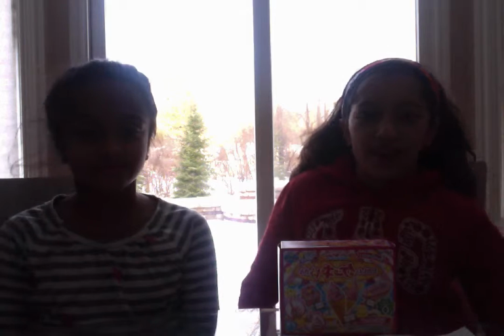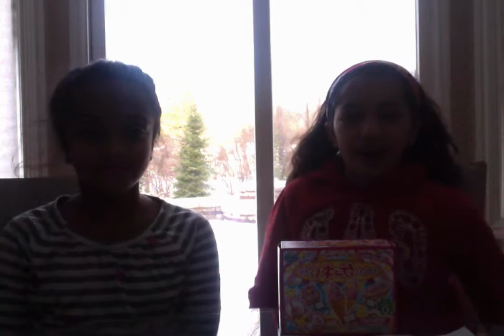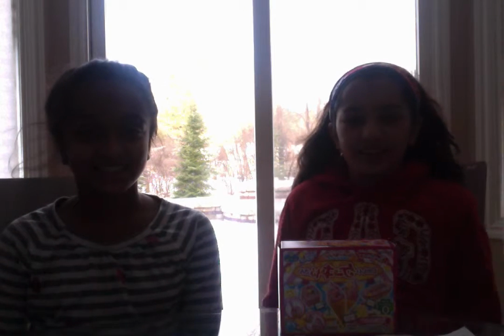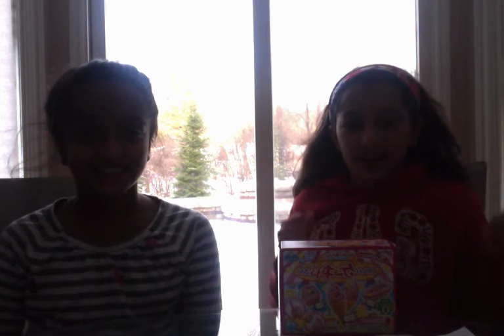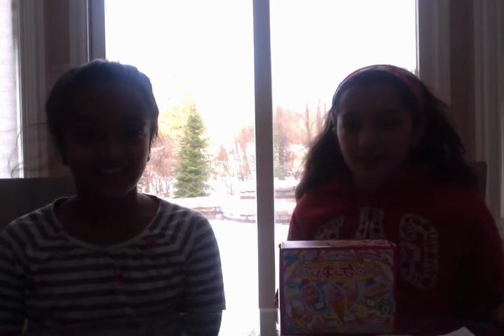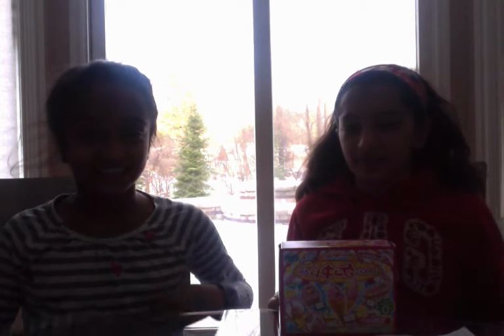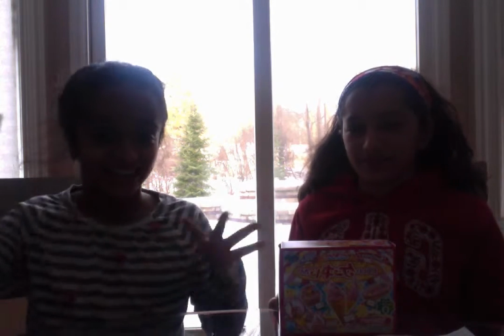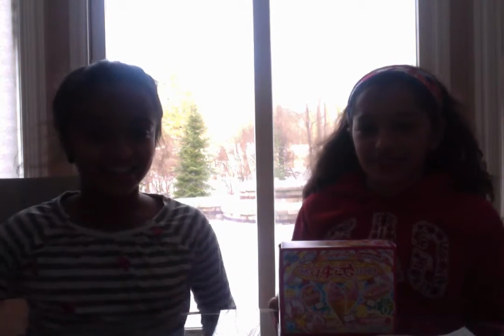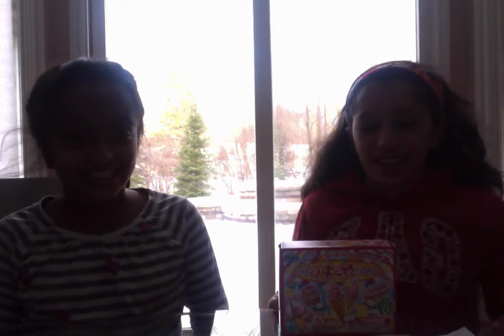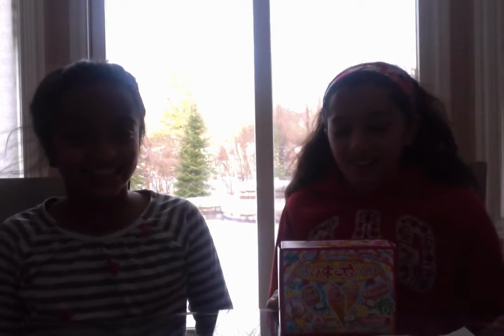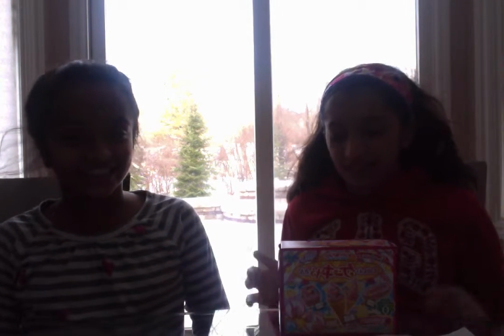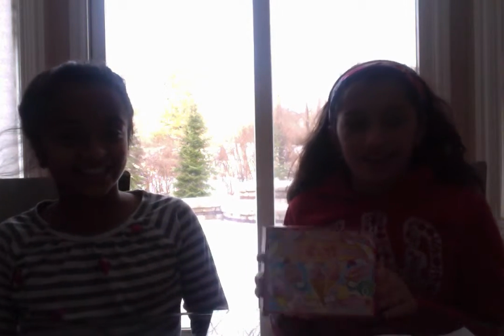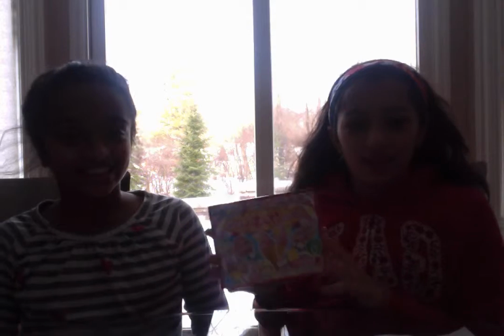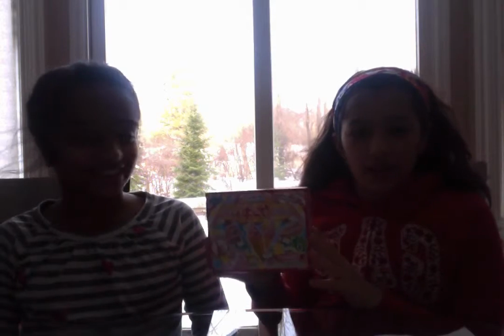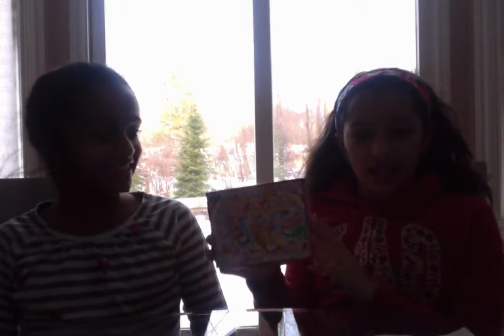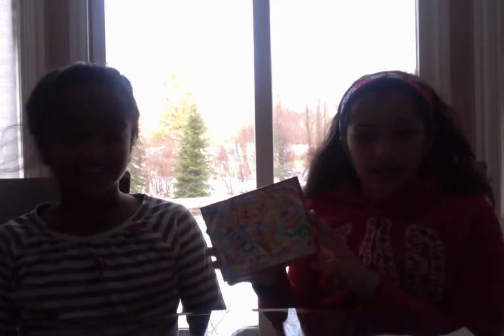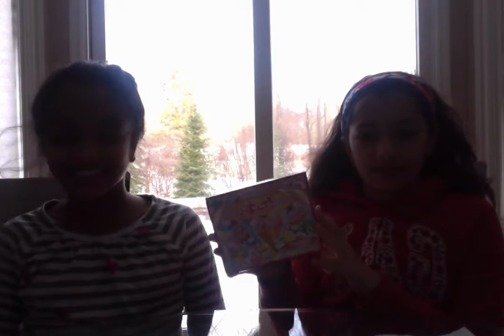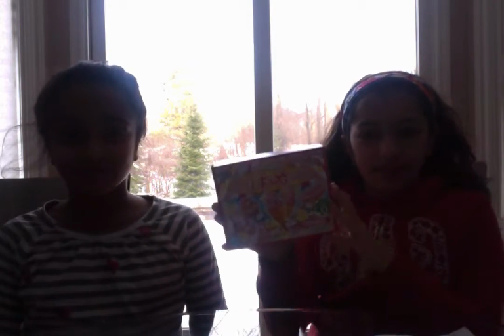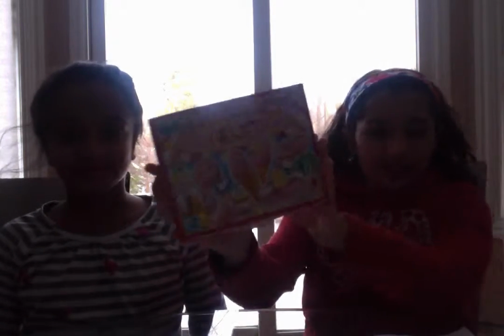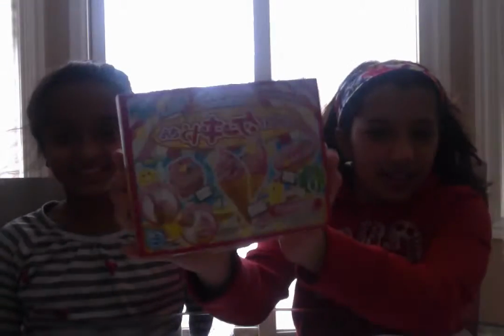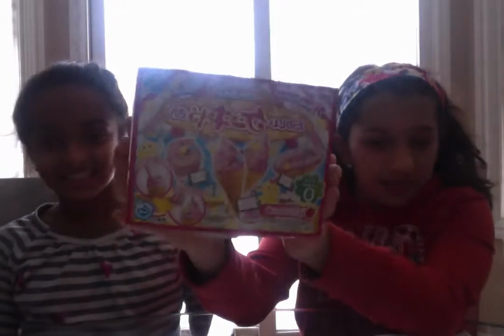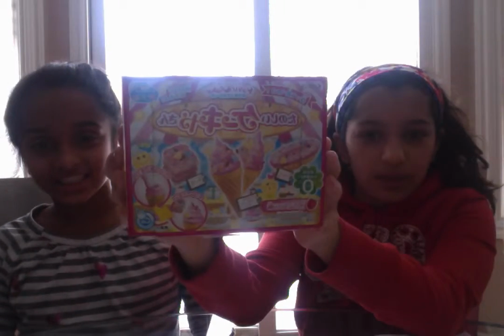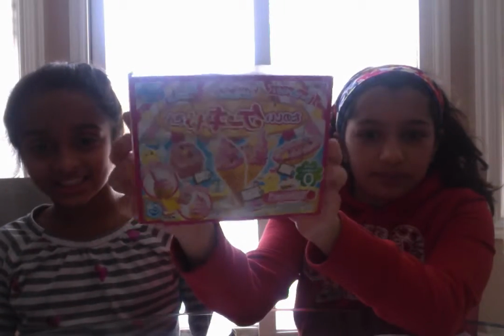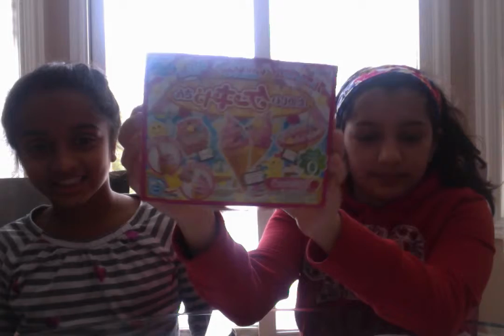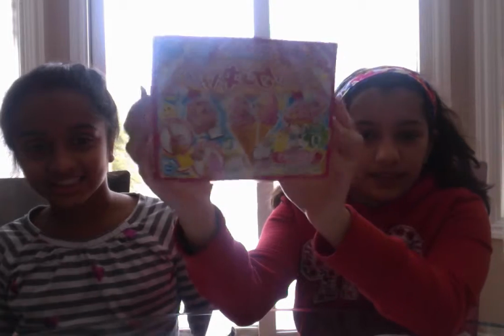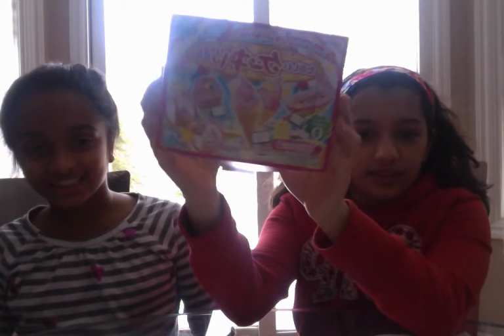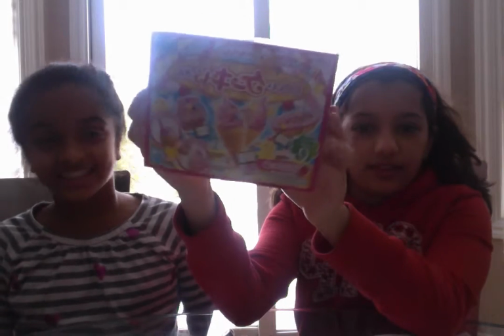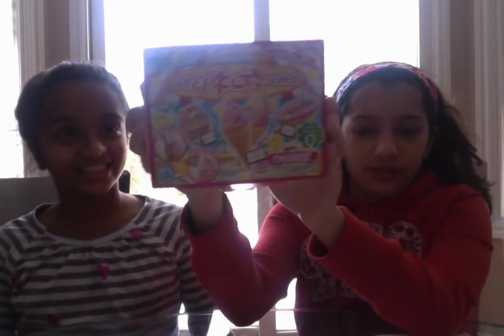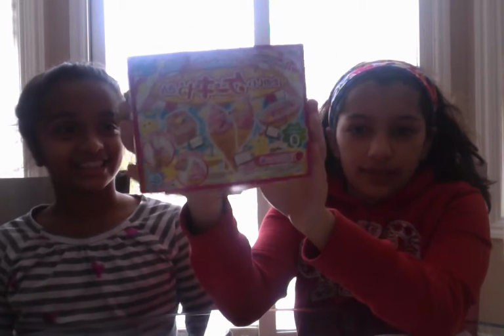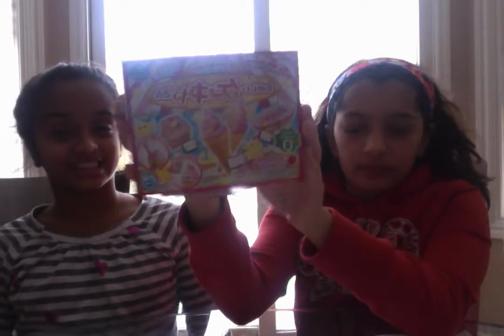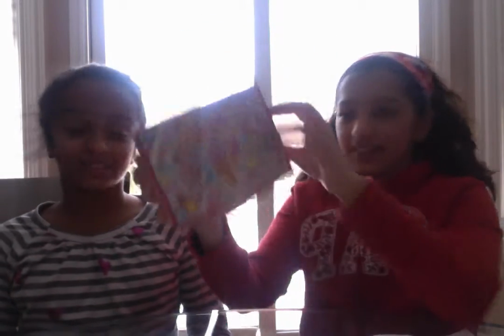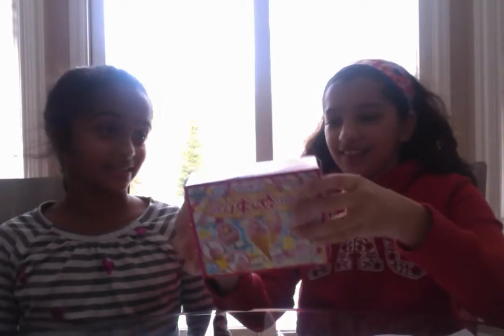Hi, this is Anvi. Hi, this is Anya. And we're doing the Japanese candy kit. It's weird because it's actually from Japan — like, literally from Japan. It says made in Japan.